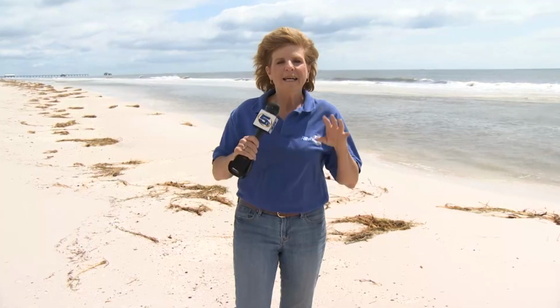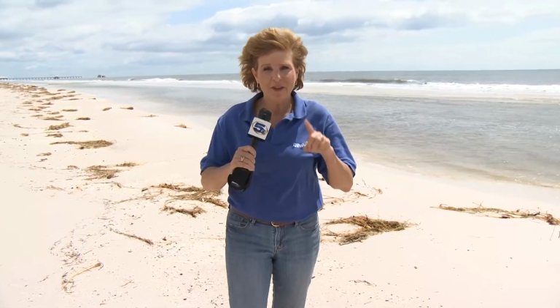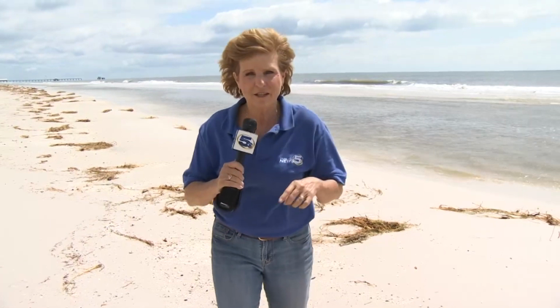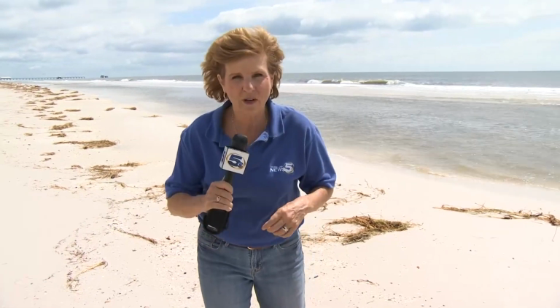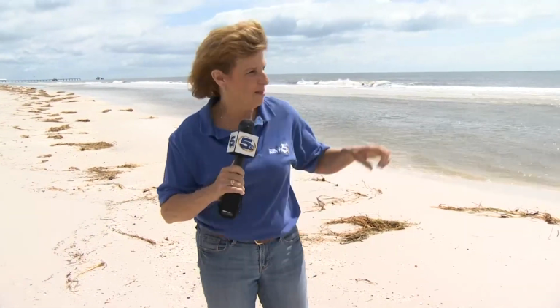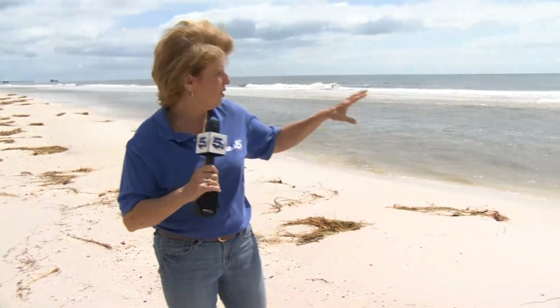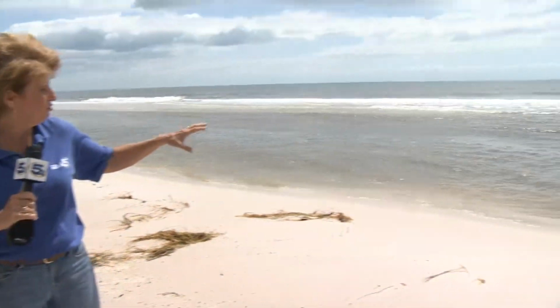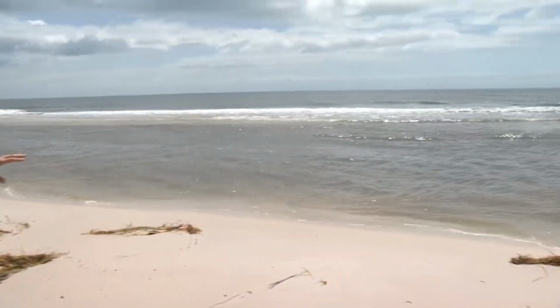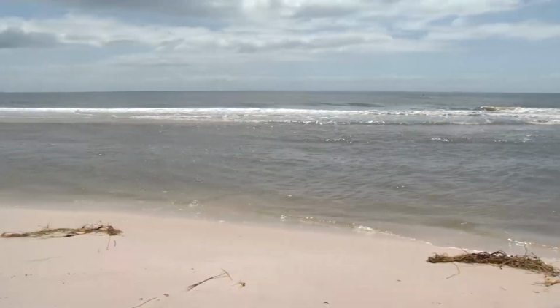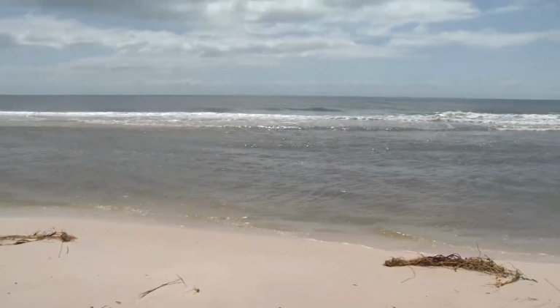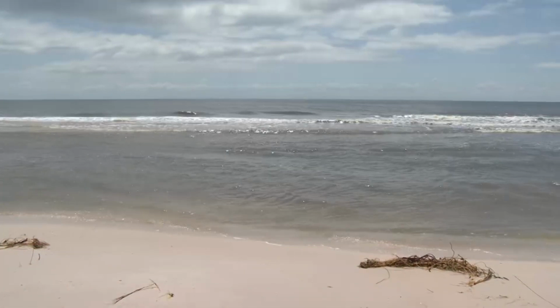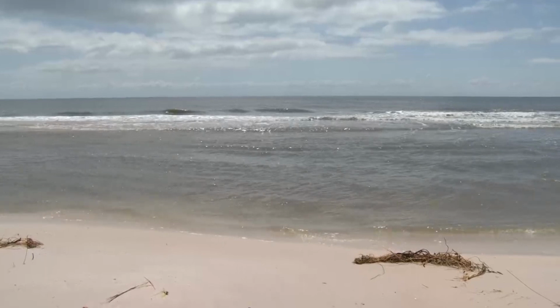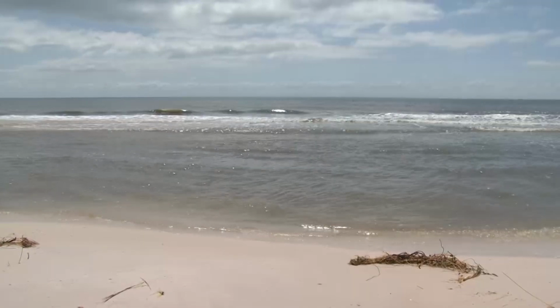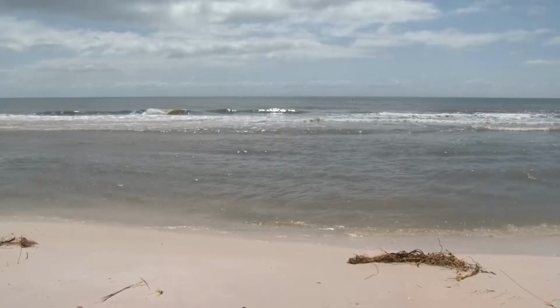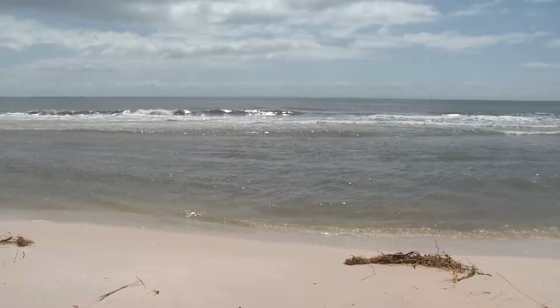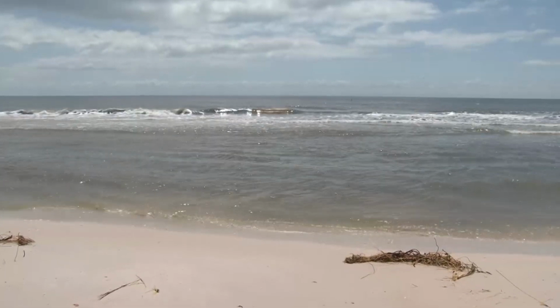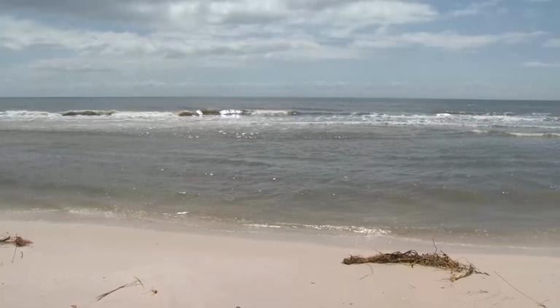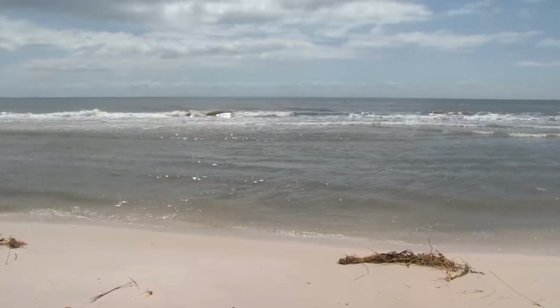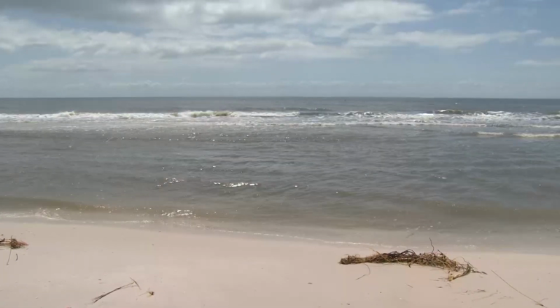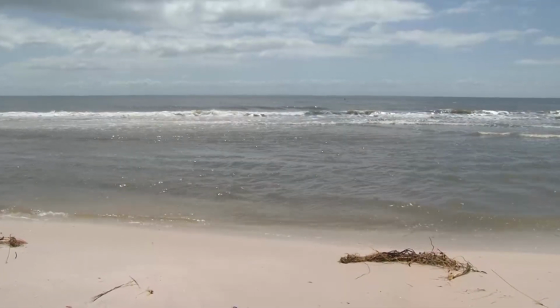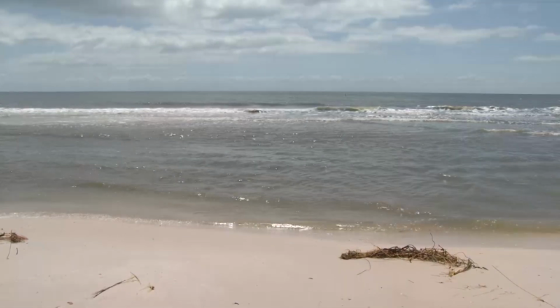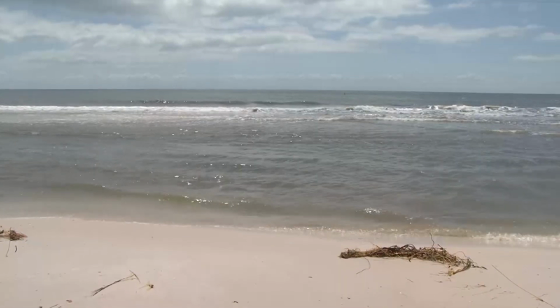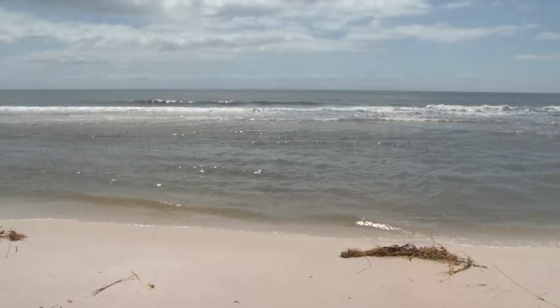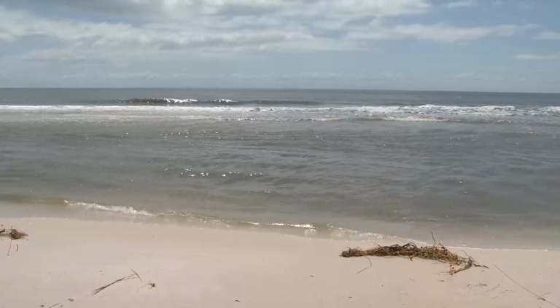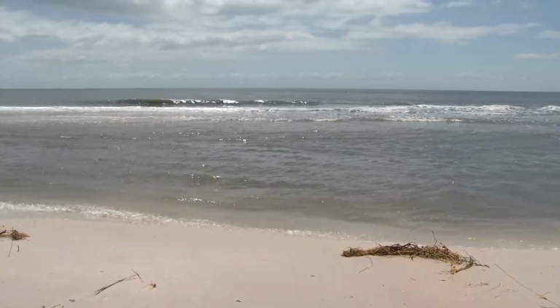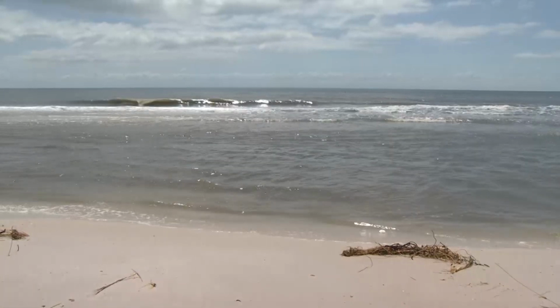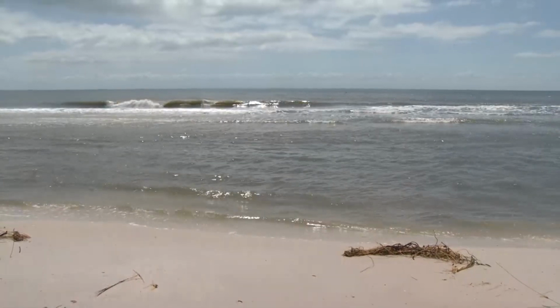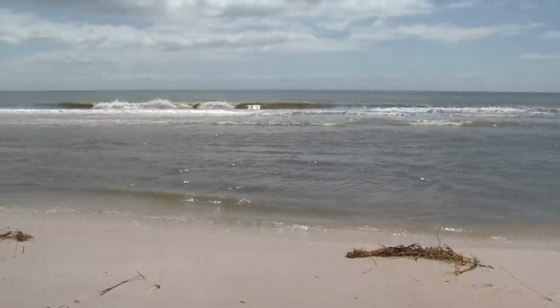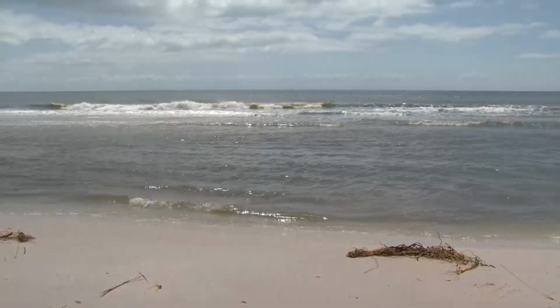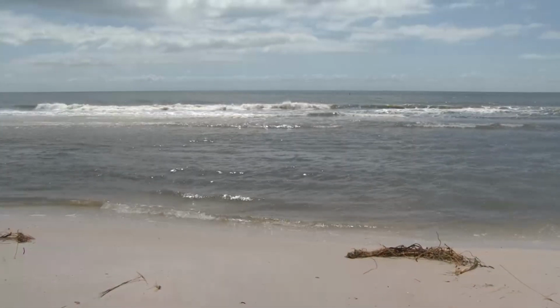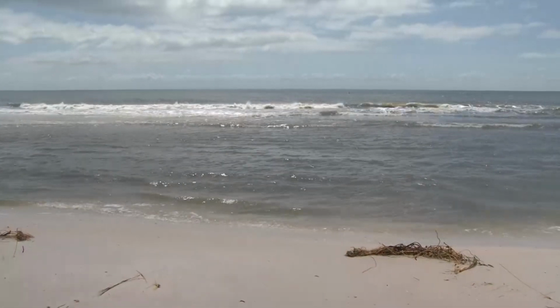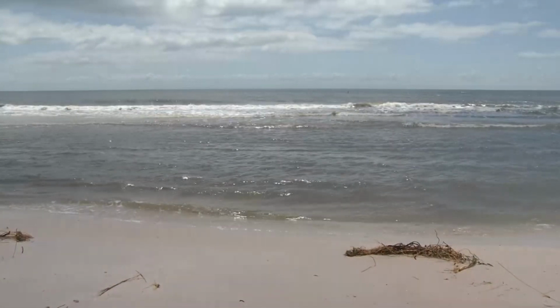Now this is more like it. This is what the Gulf of Mexico is supposed to look like. A lot of you, the last time you saw it, there were waves of 10 to 15 feet crashing onto shore. Some of that water is still causing problems on Pleasure Island.